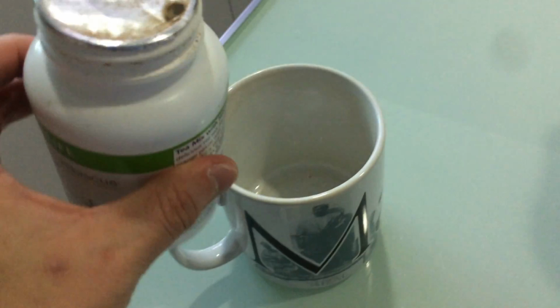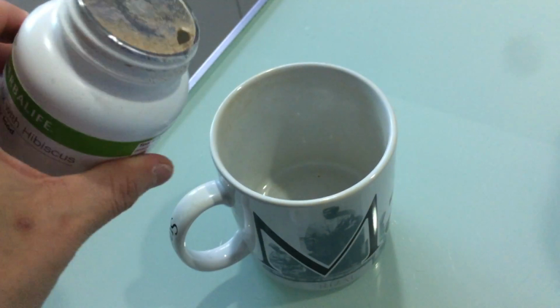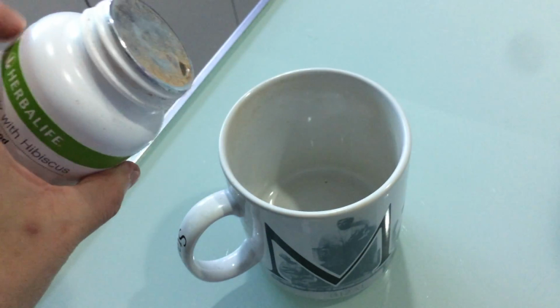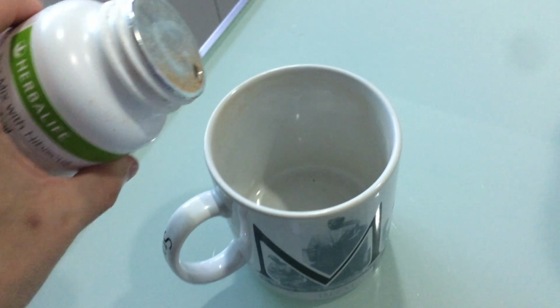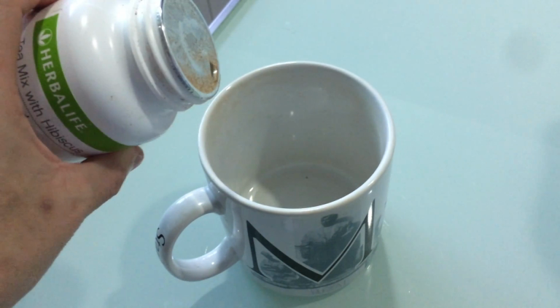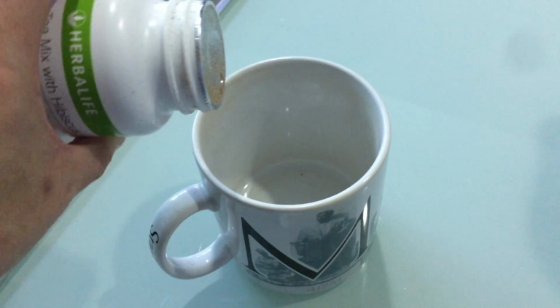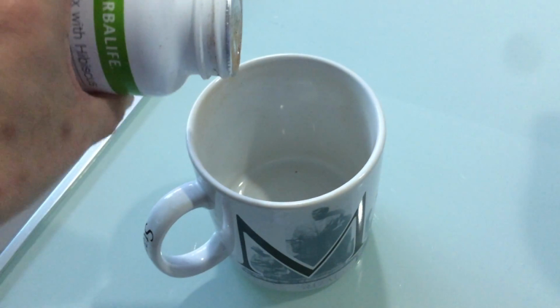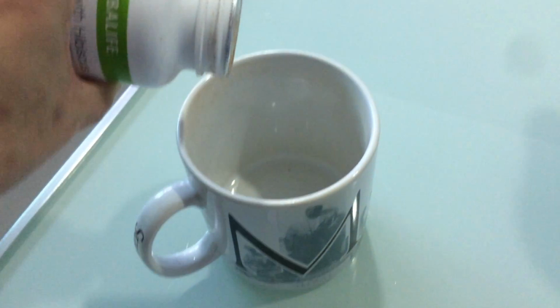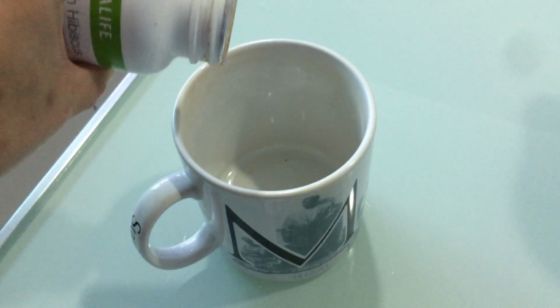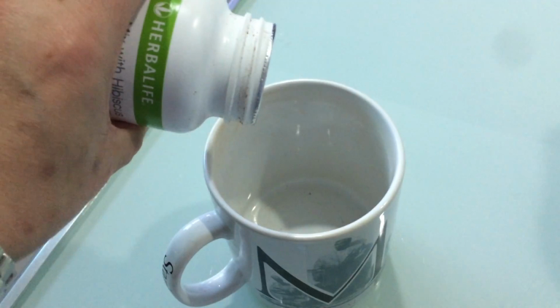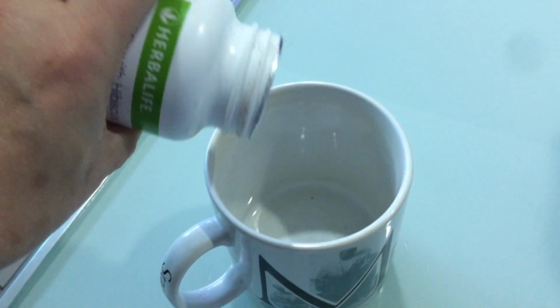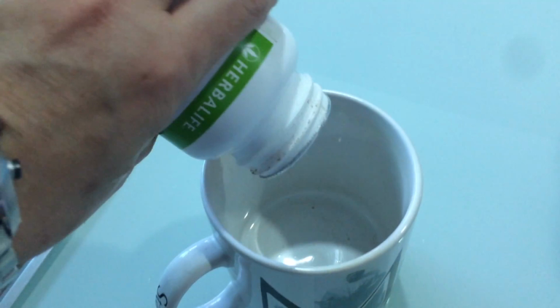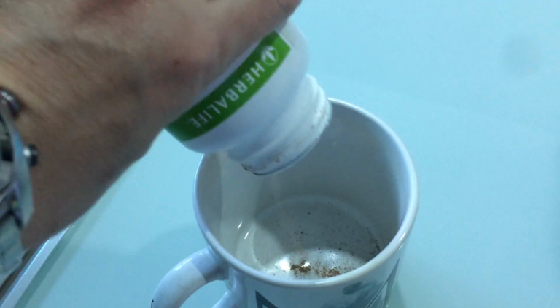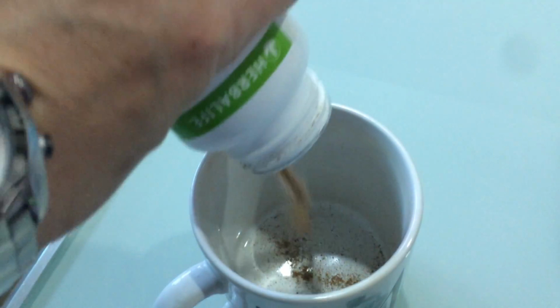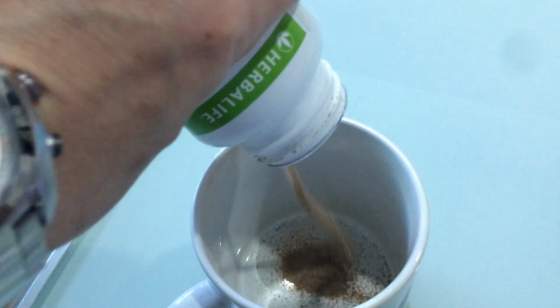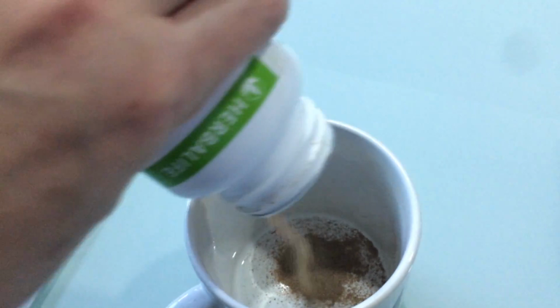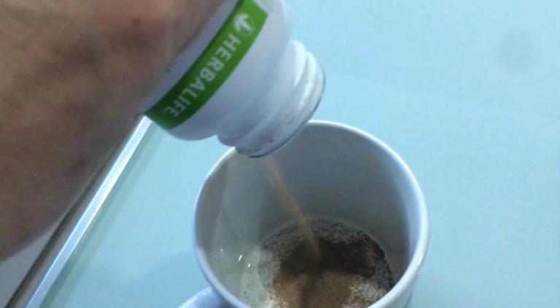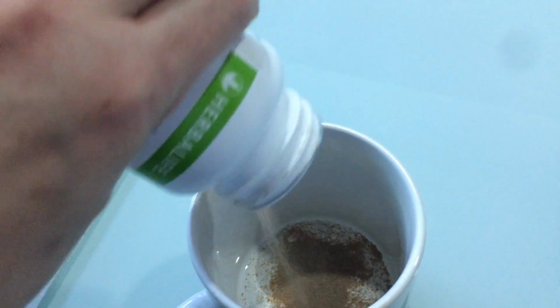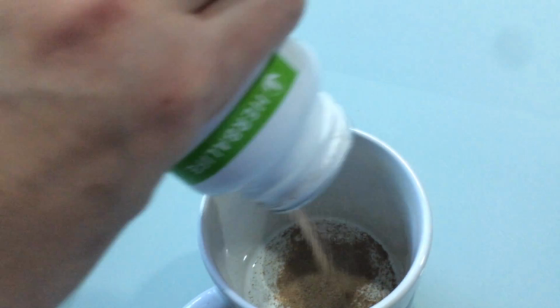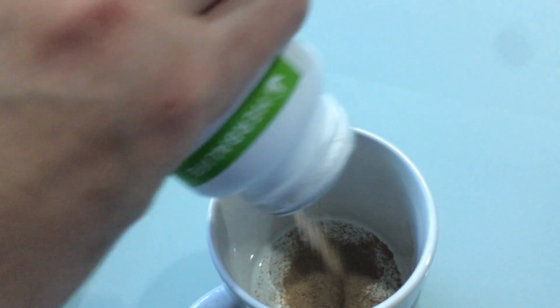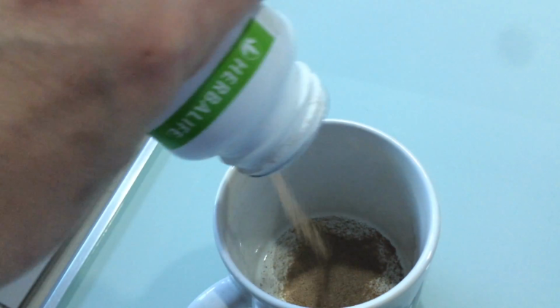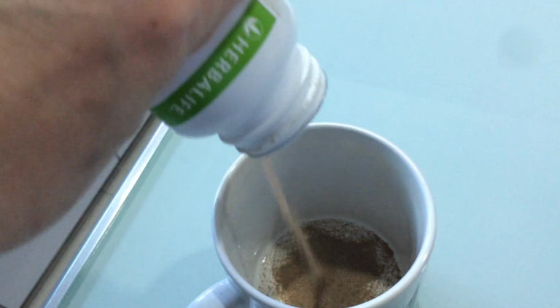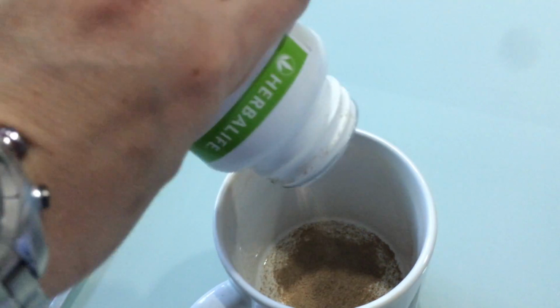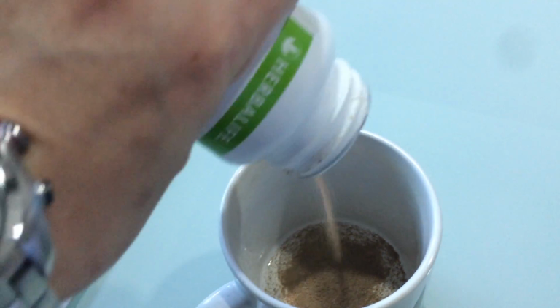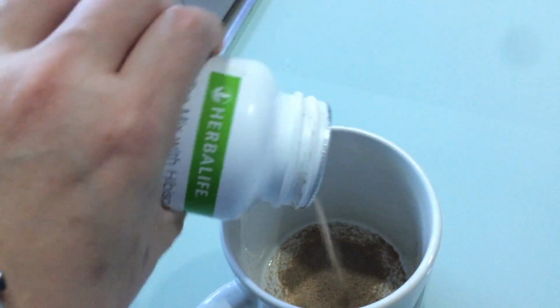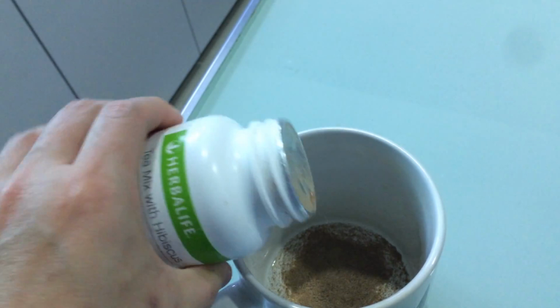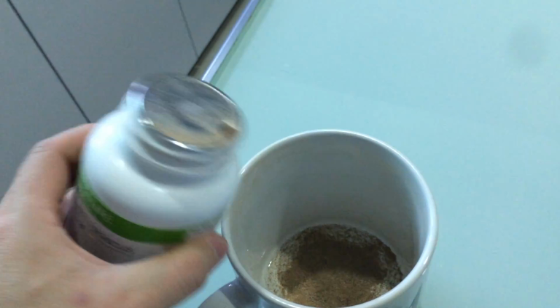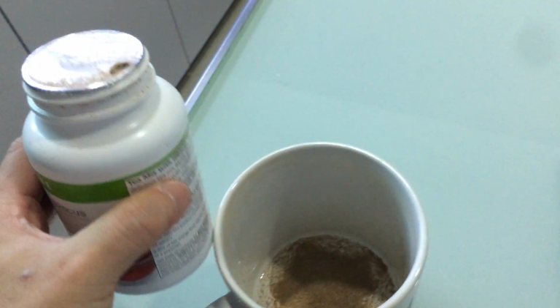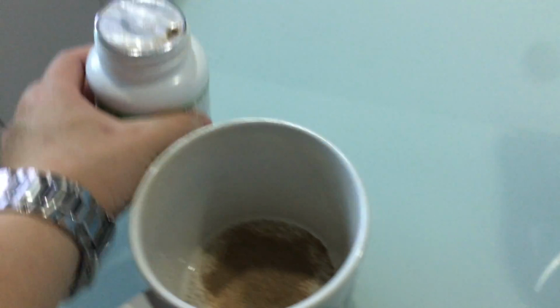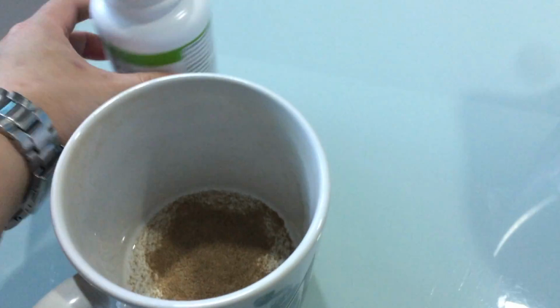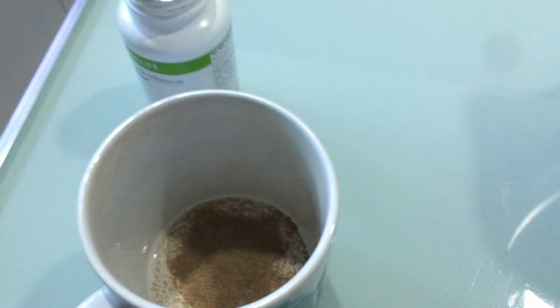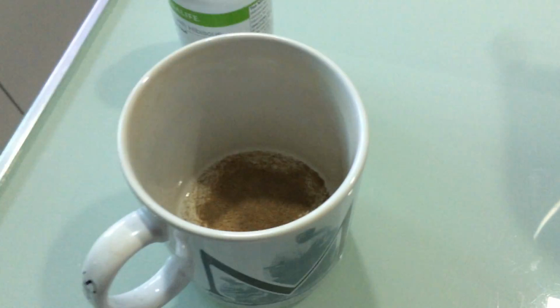I don't measure because I don't like measuring. You just estimate how much powder you want it to be — if you want more, put more; if you want less, put lesser. And you are done.